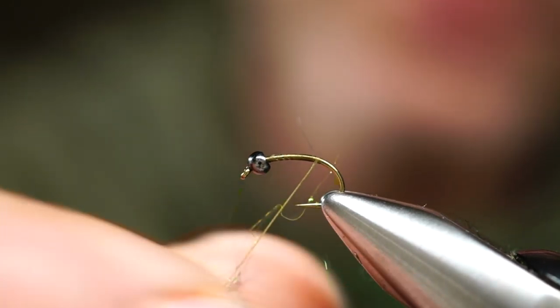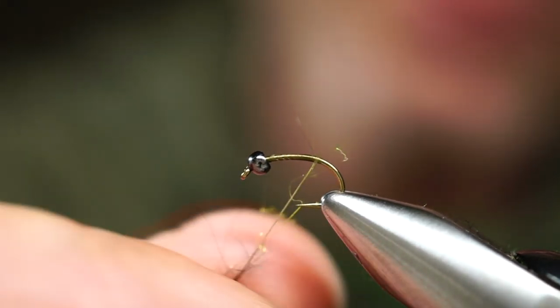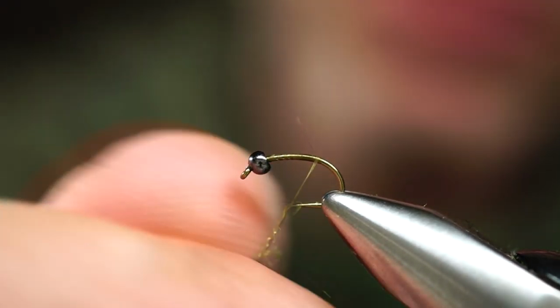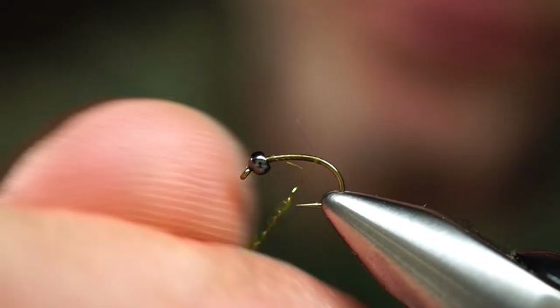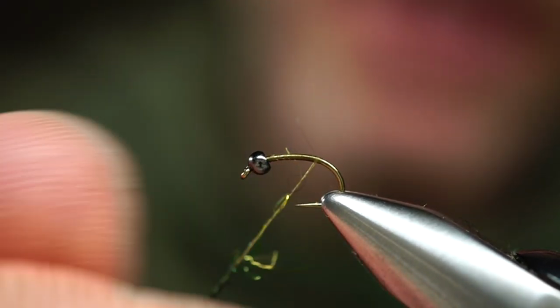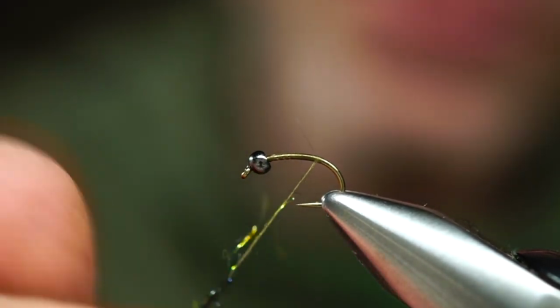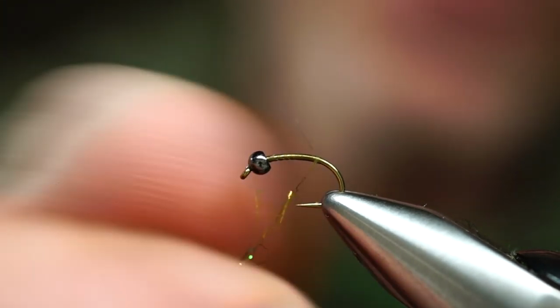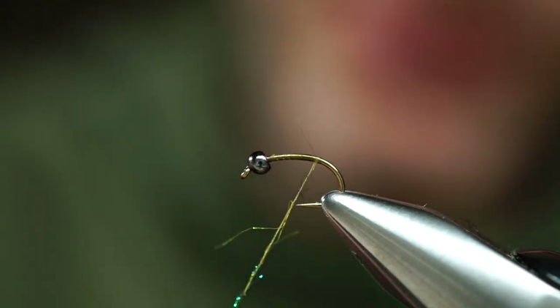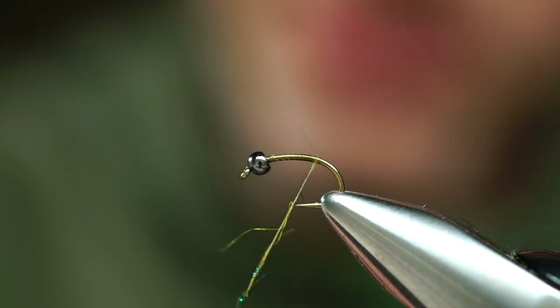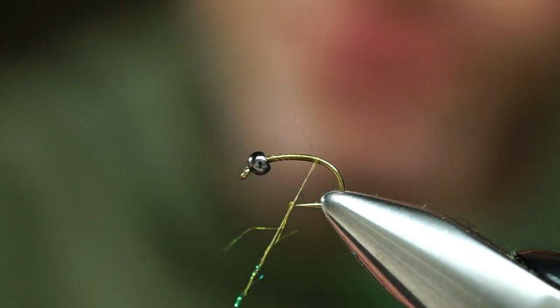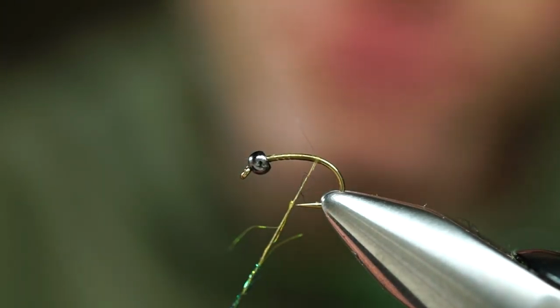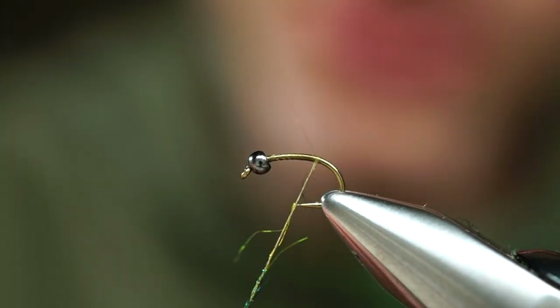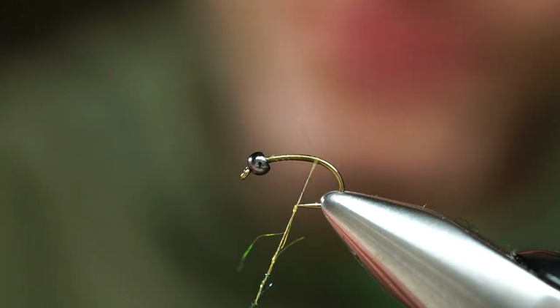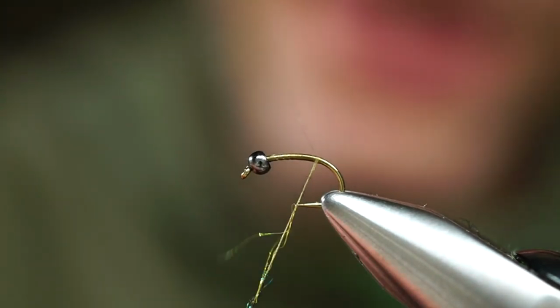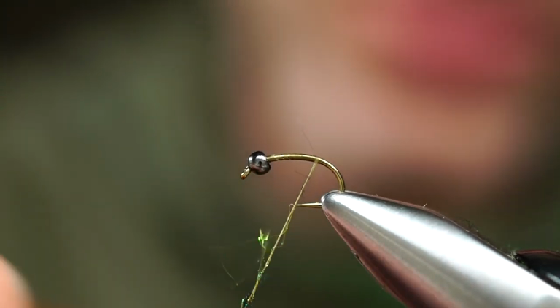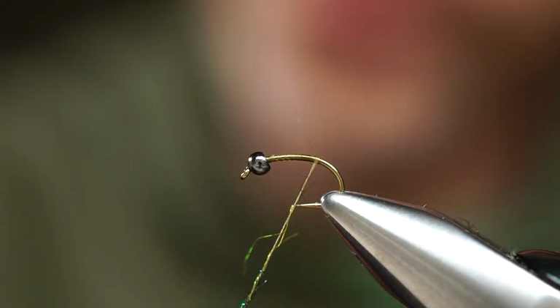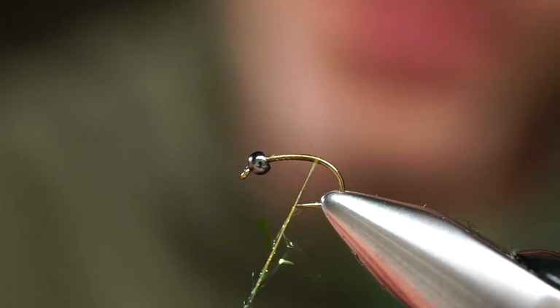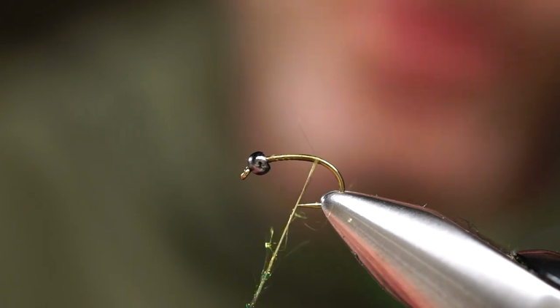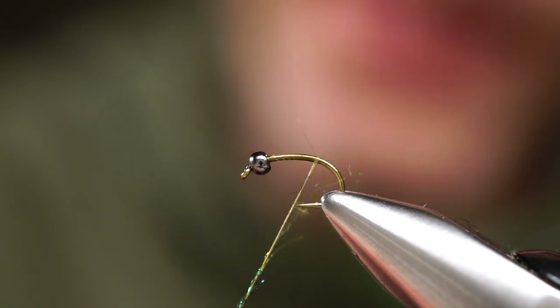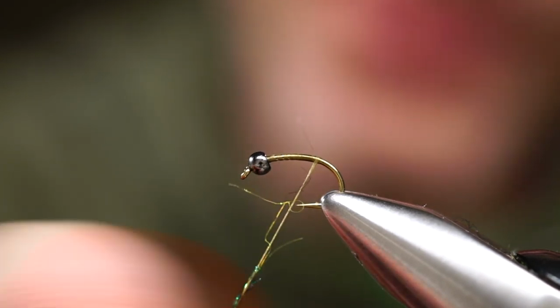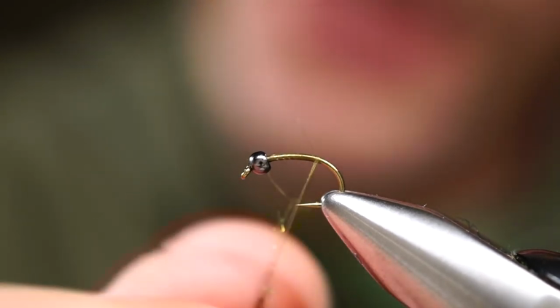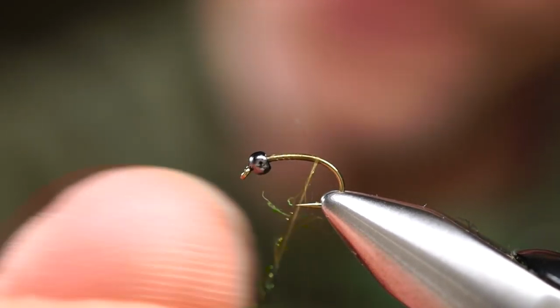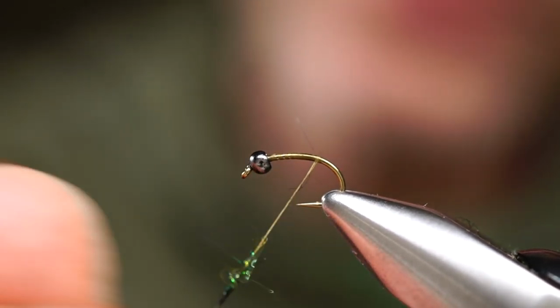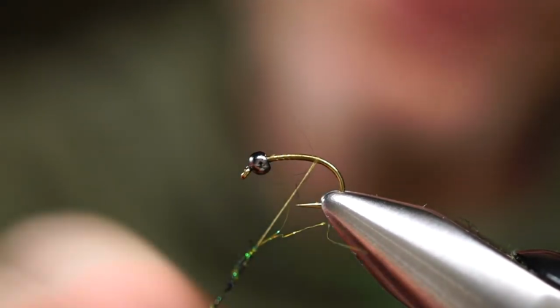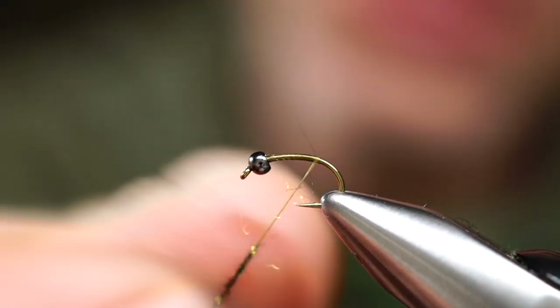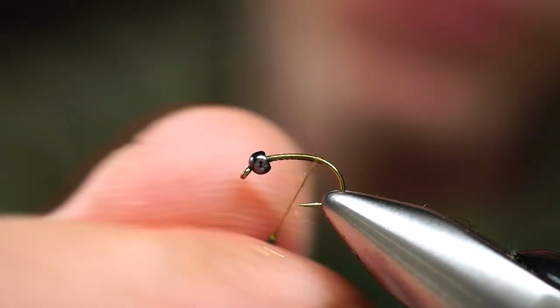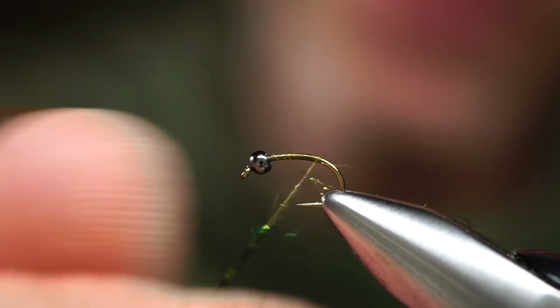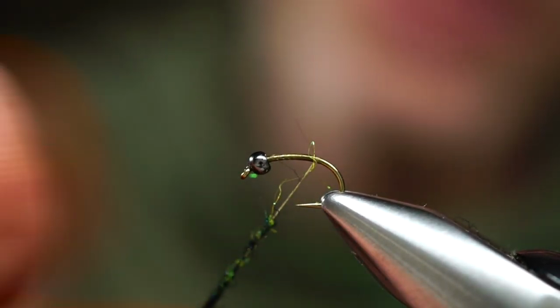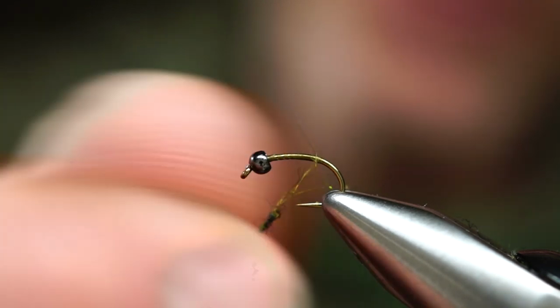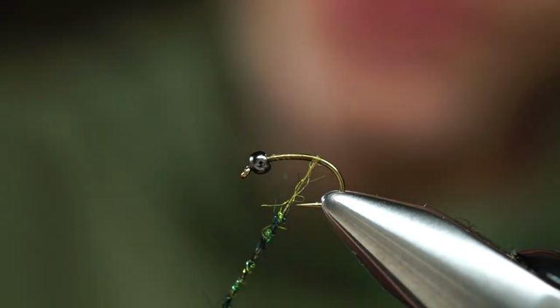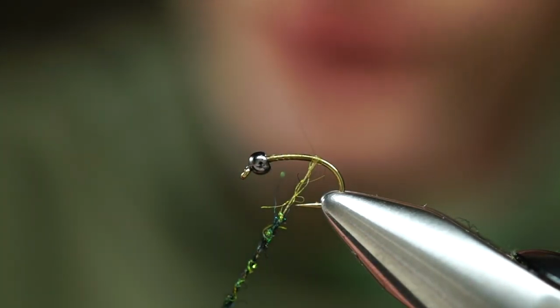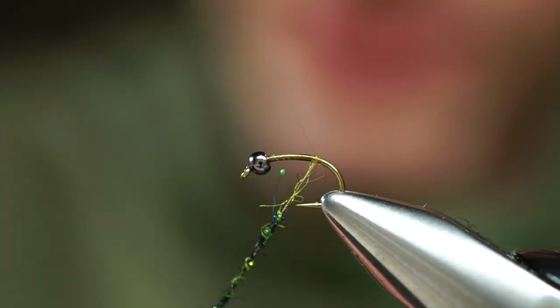Most of my emerging patterns are going to be tied with a brass bead, or in some cases just some lead wire tied on the hook. That's it. Fishing this pretty shallow — don't always need to go super deep.